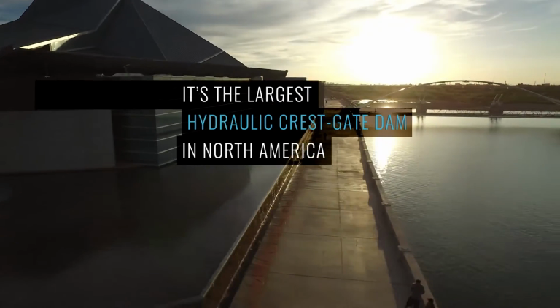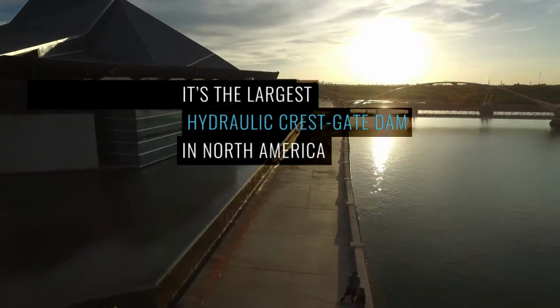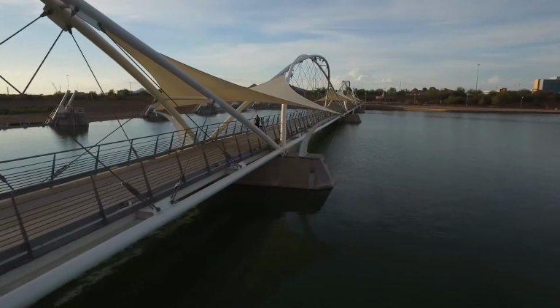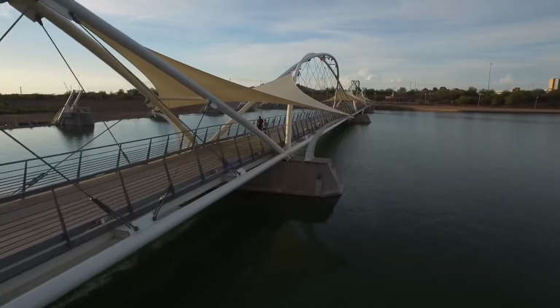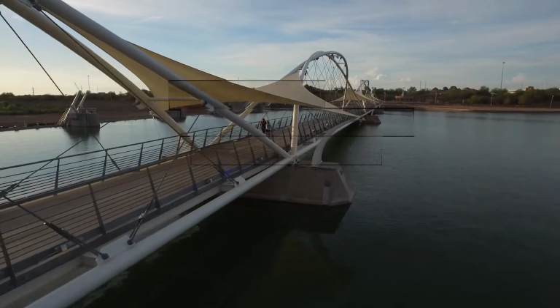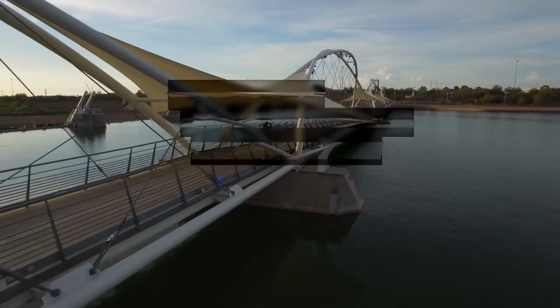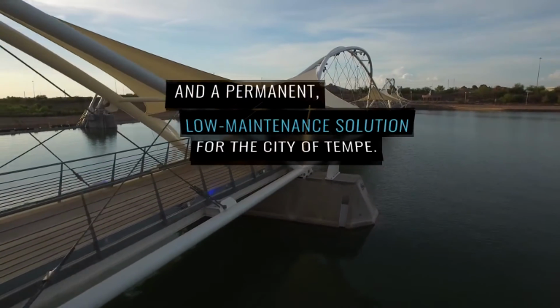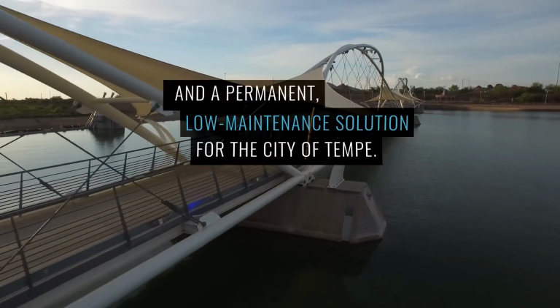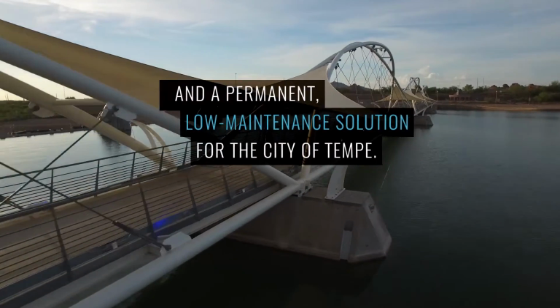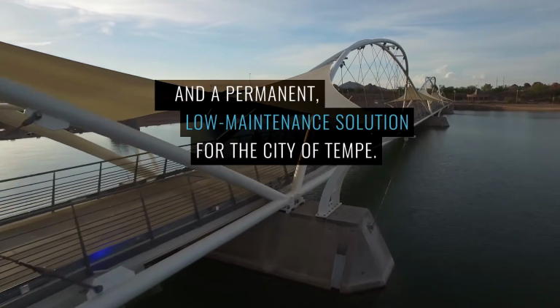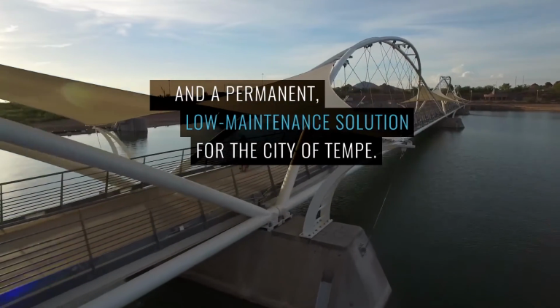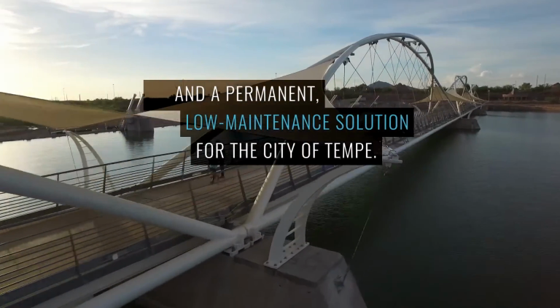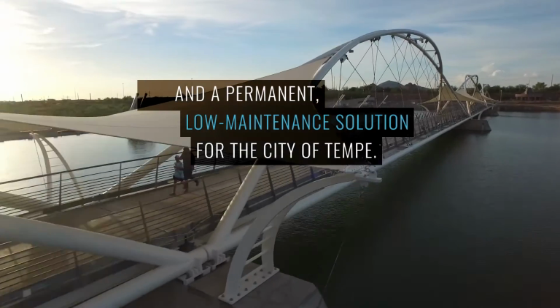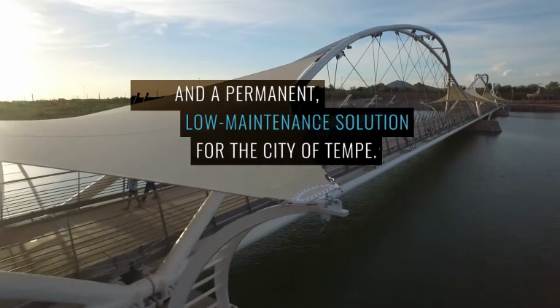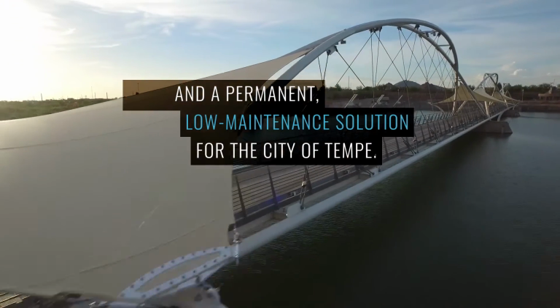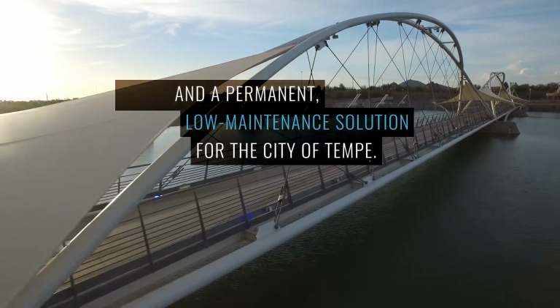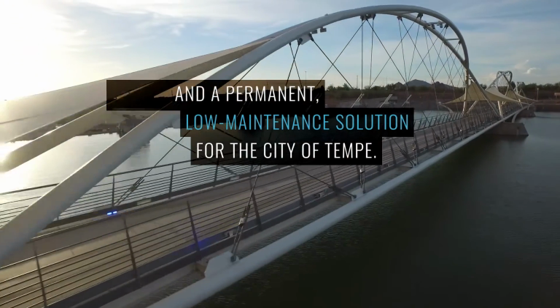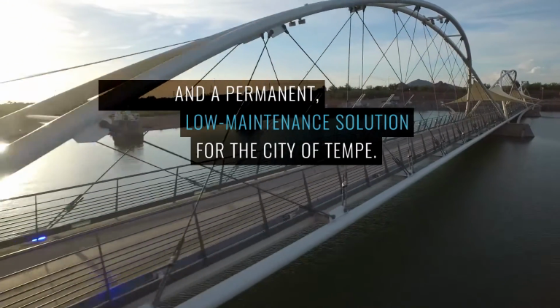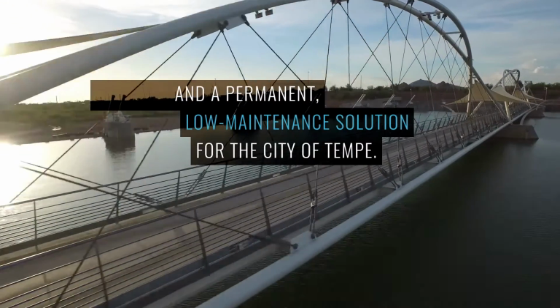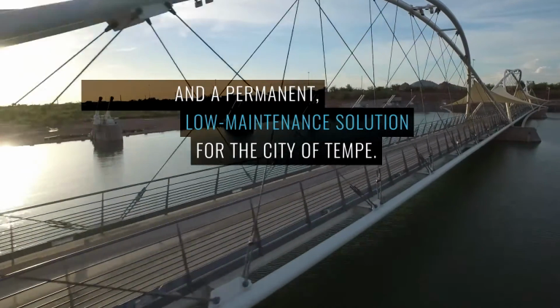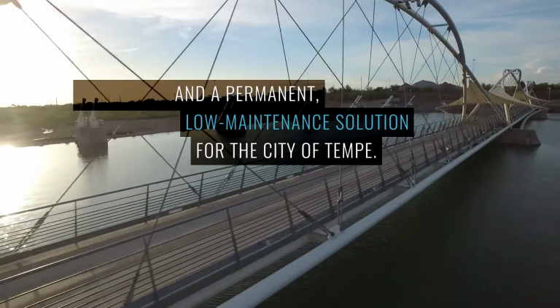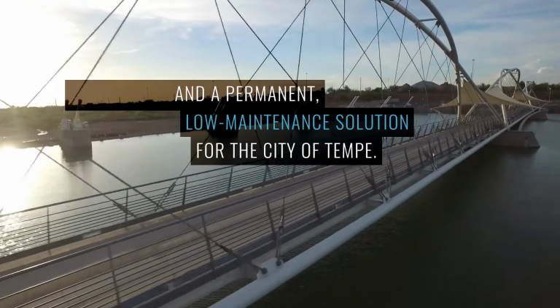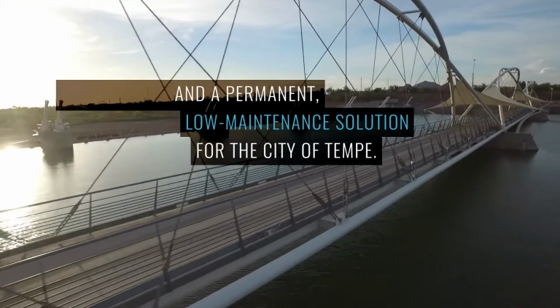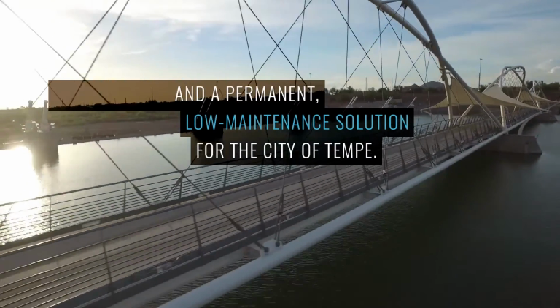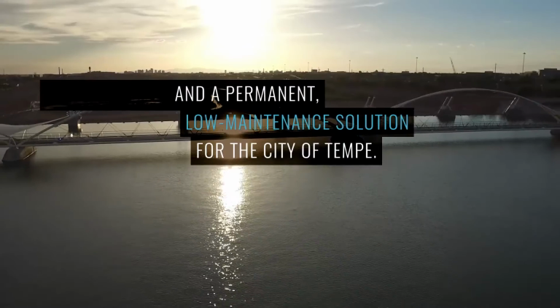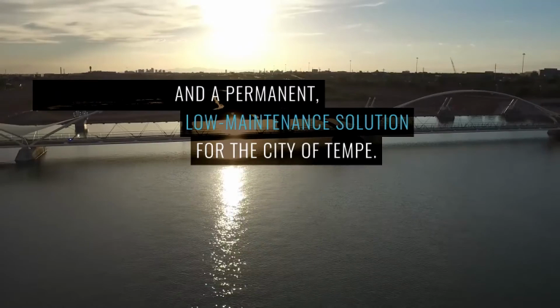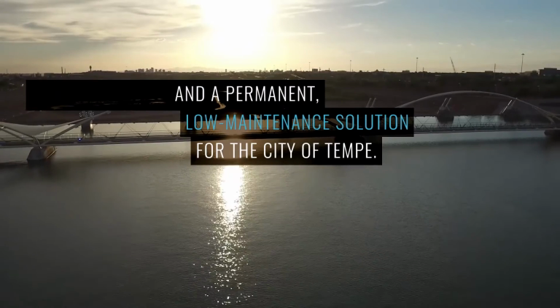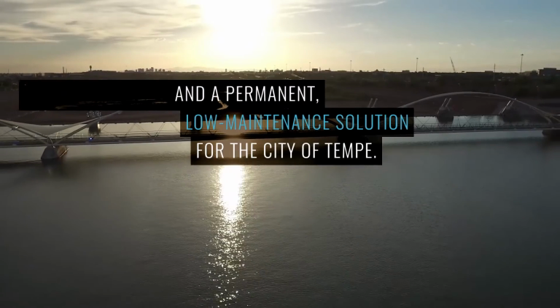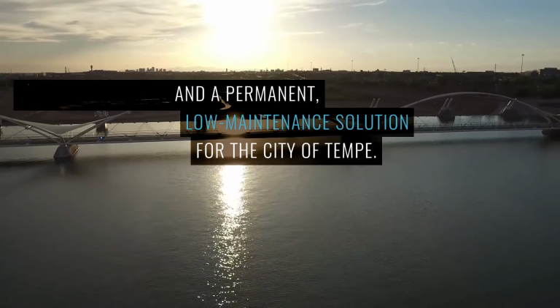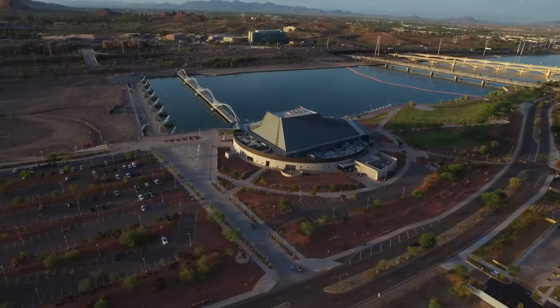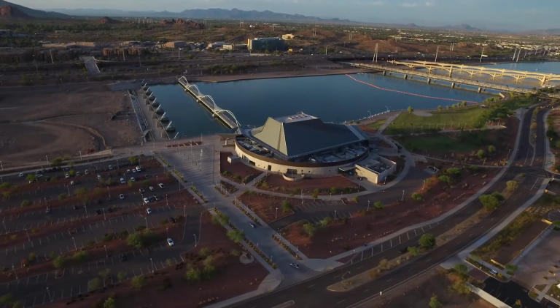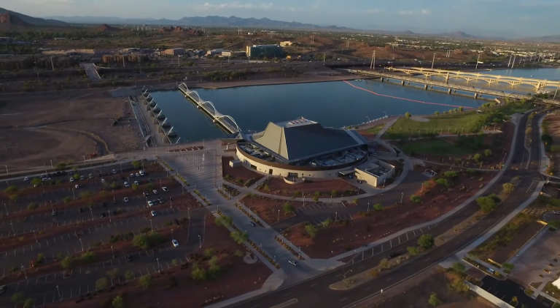Third would be the RCC. CMEX had to mobilize batch plants and do multiple test strips at their Yuma branch and here for the owner and the engineer to approve and buy off on the end product.